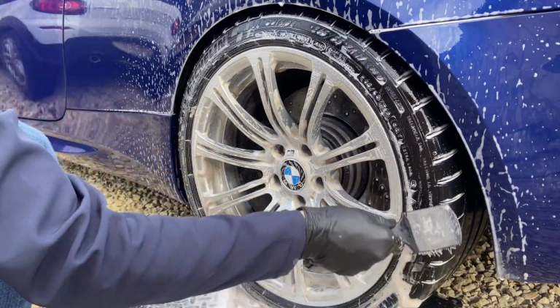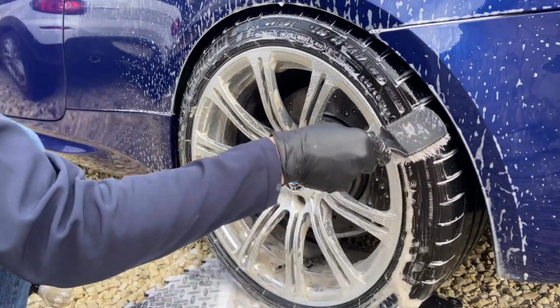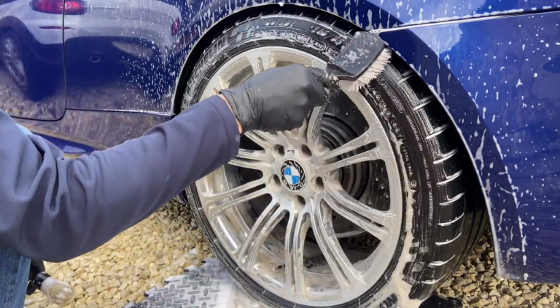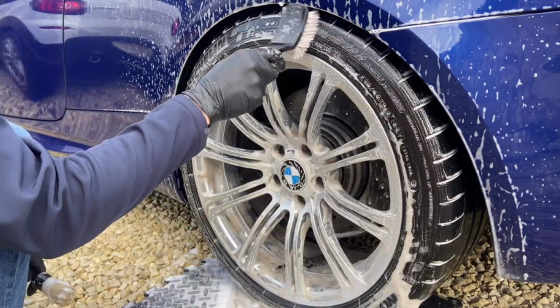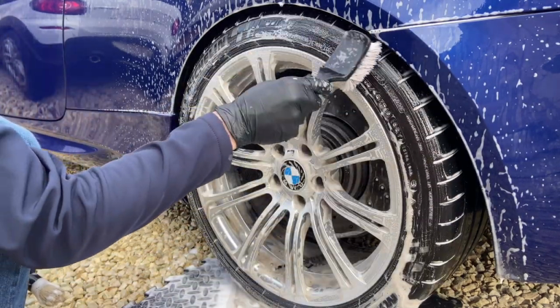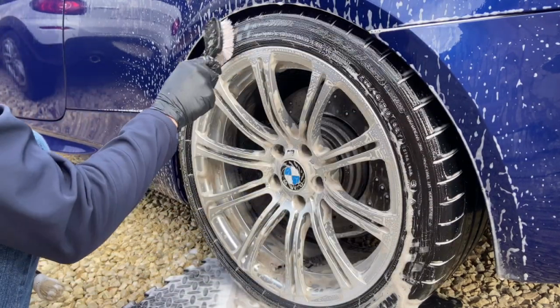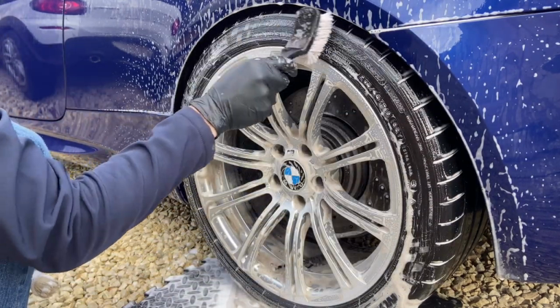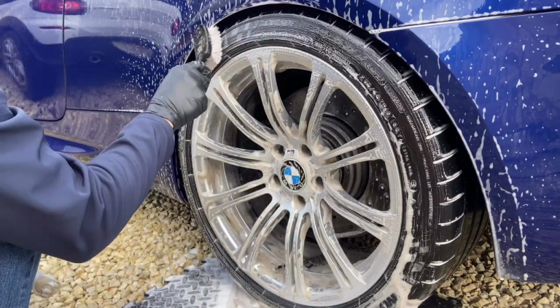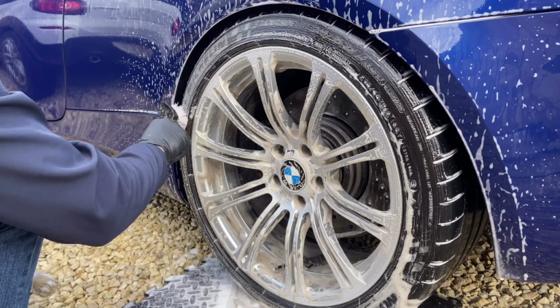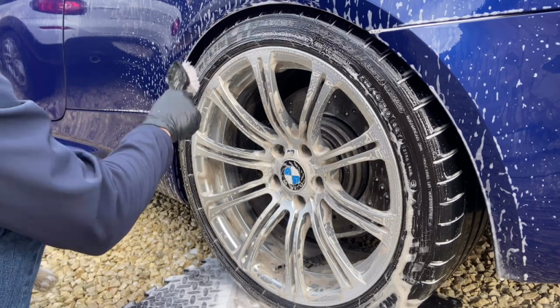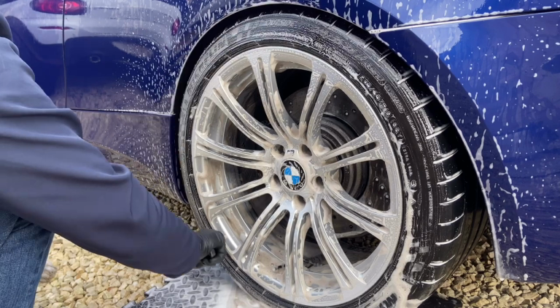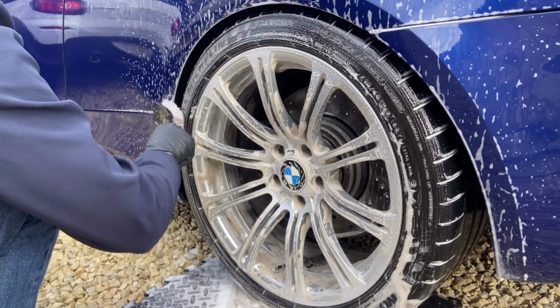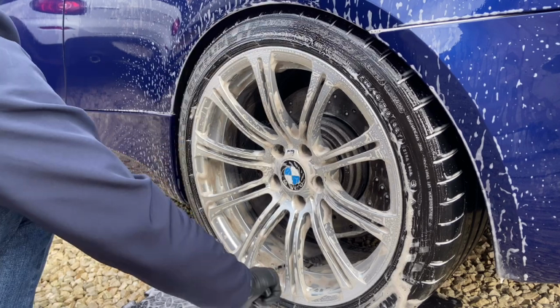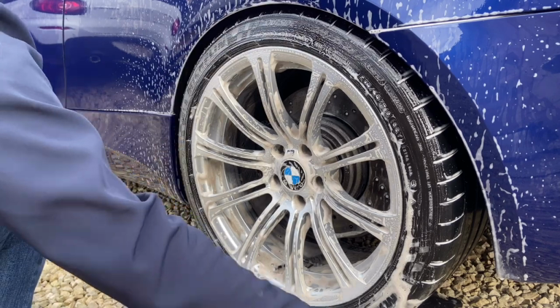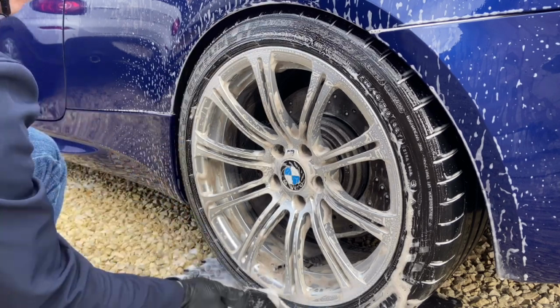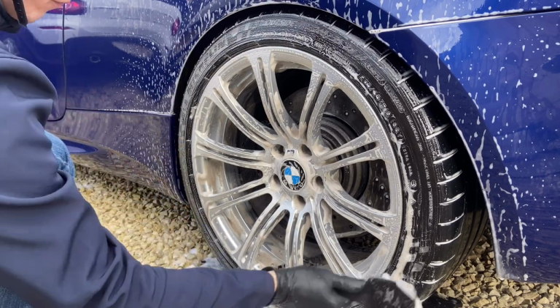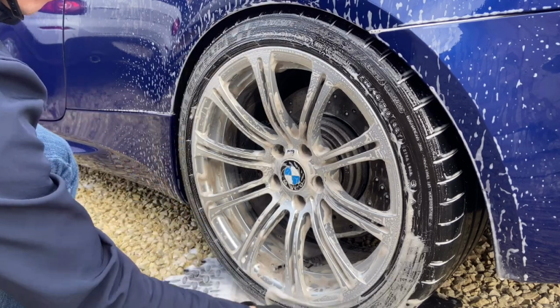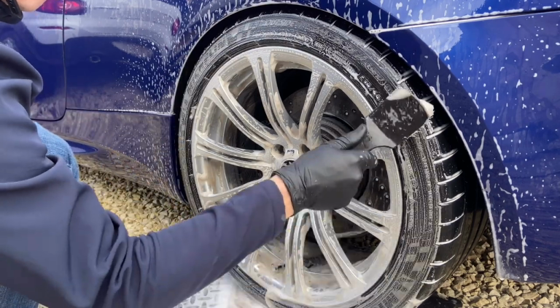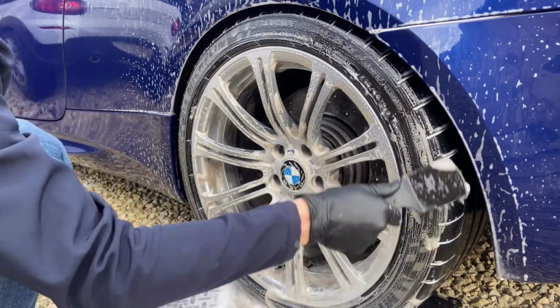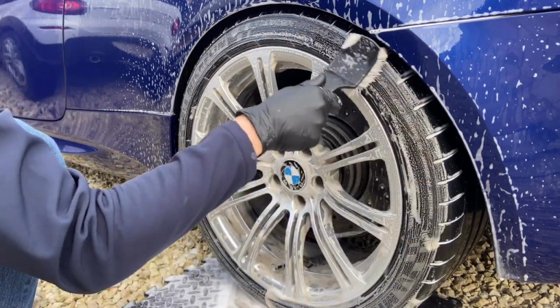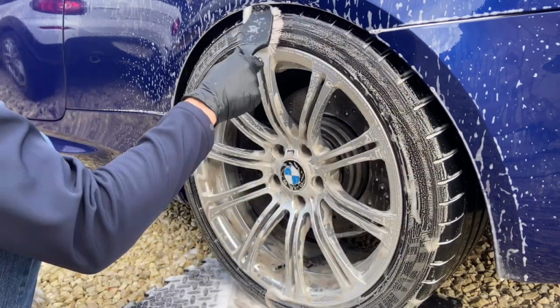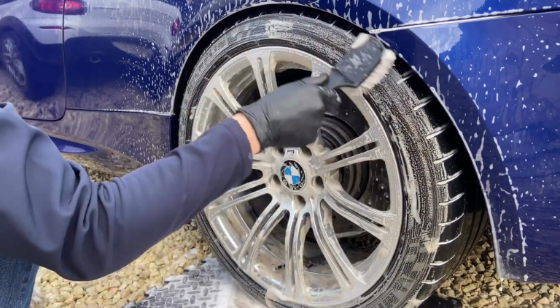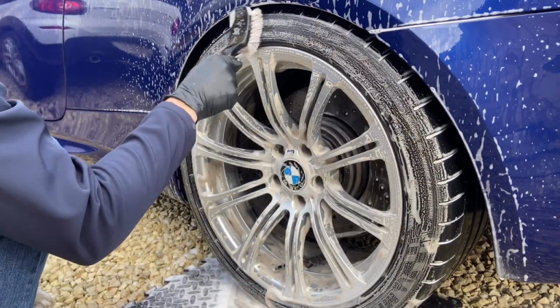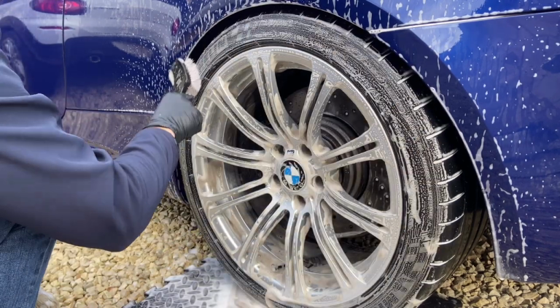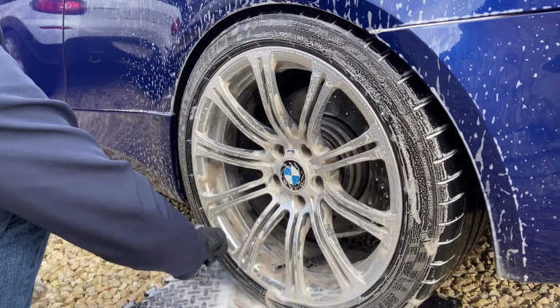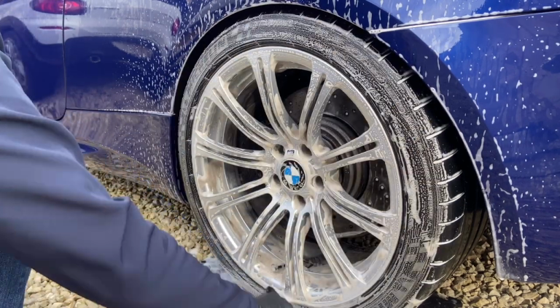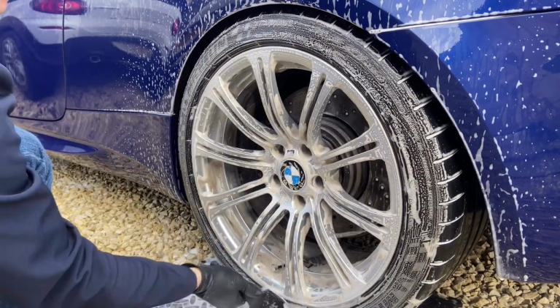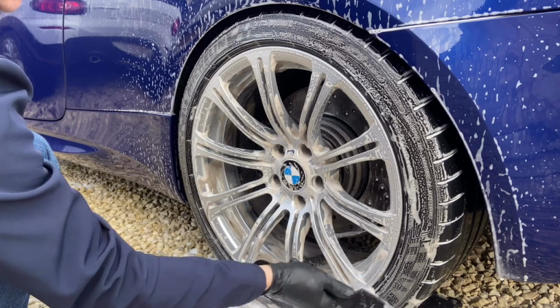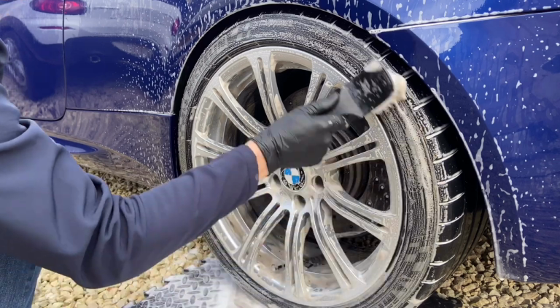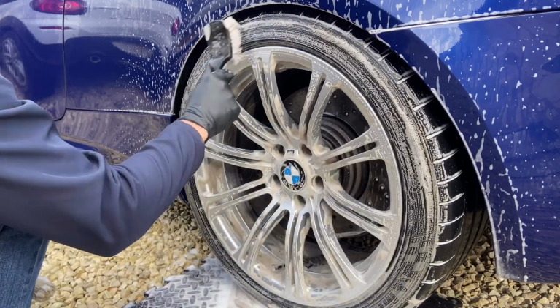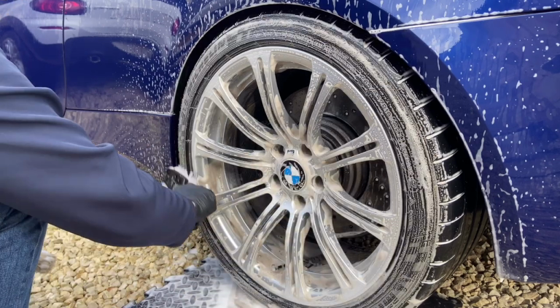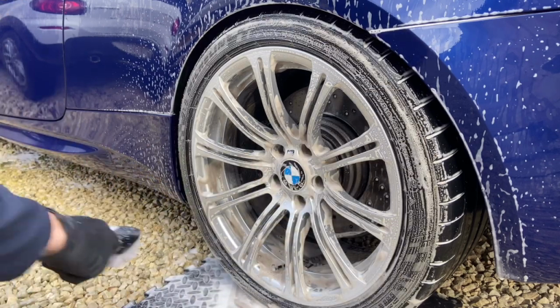When cleaning the tires, I like to use a dedicated tire brush and a microfiber towel. The microfiber towel ensures that the surface is completely clean.